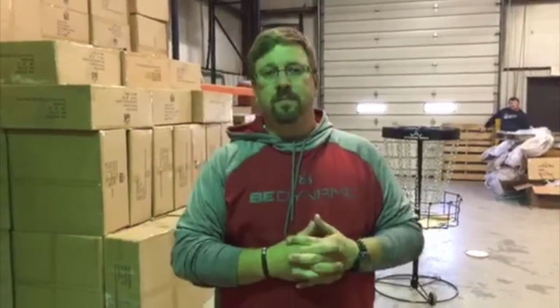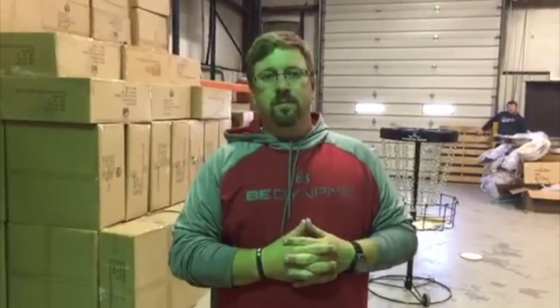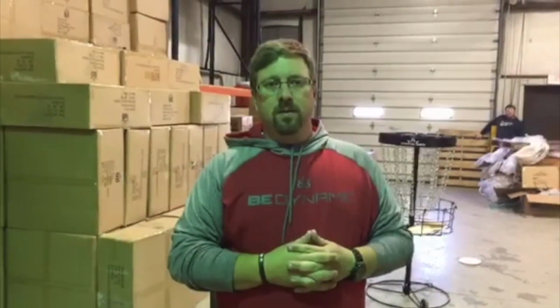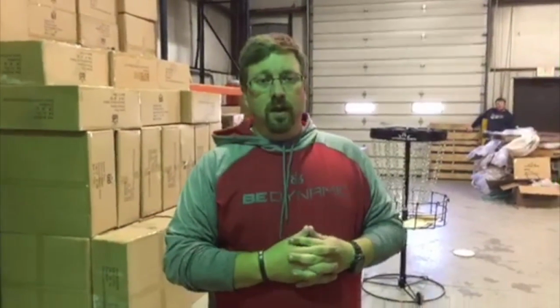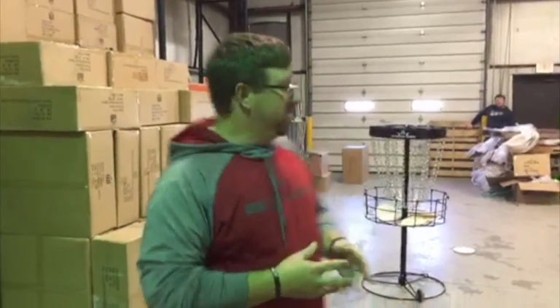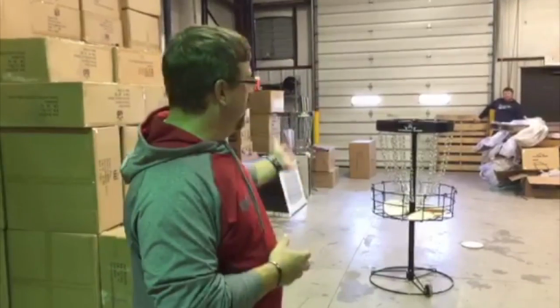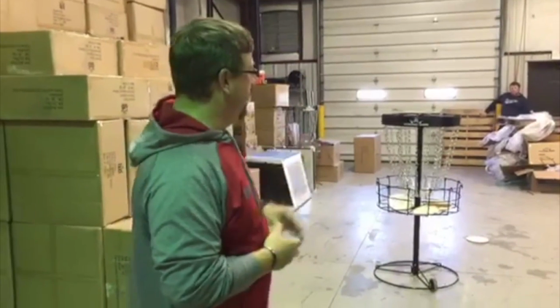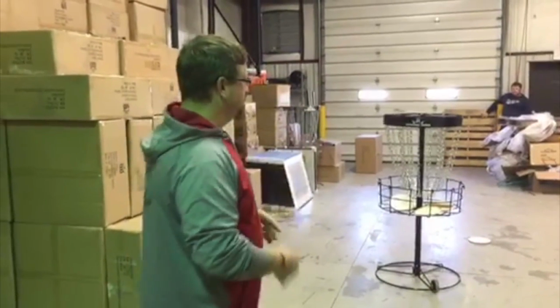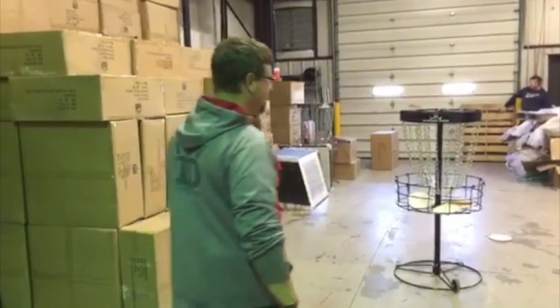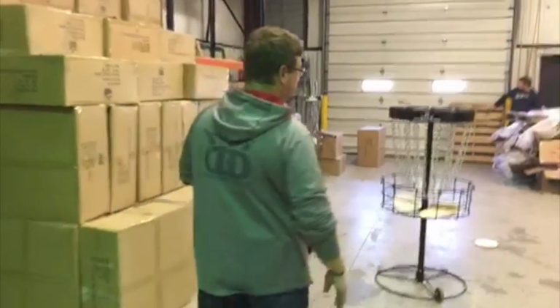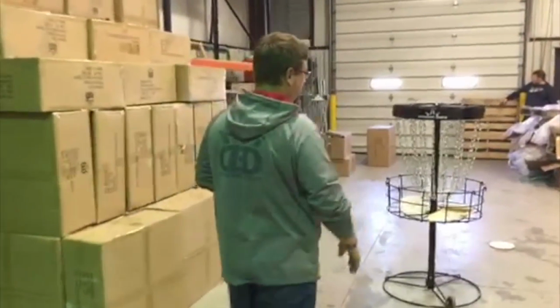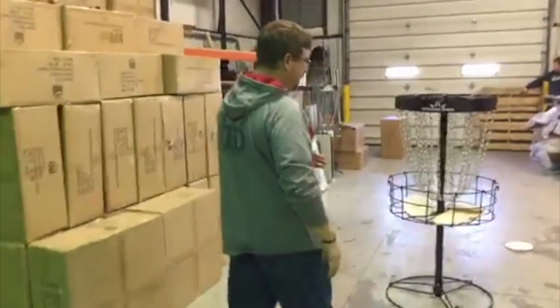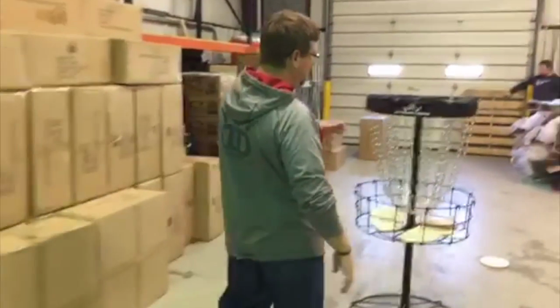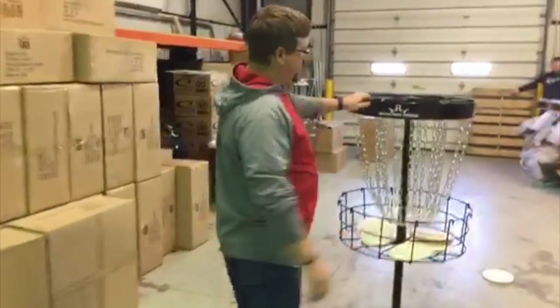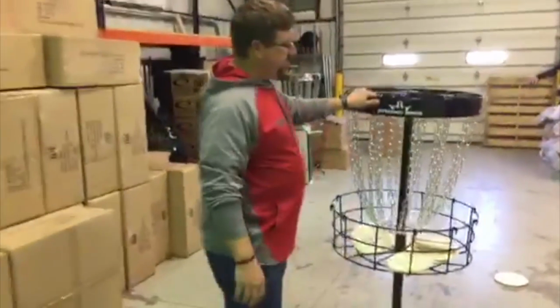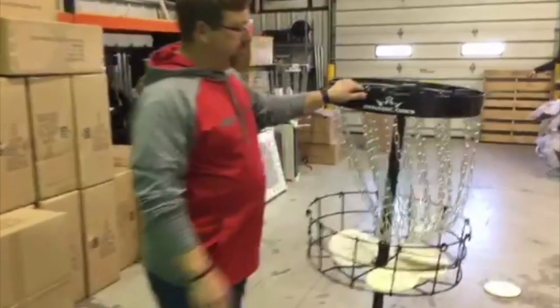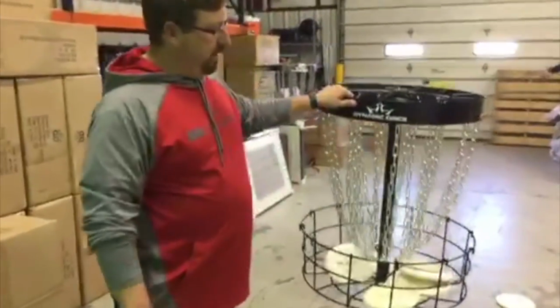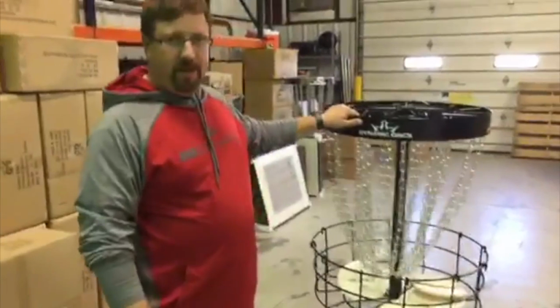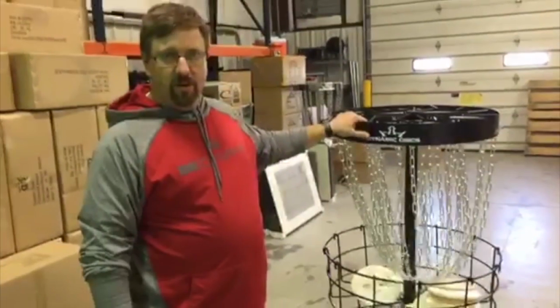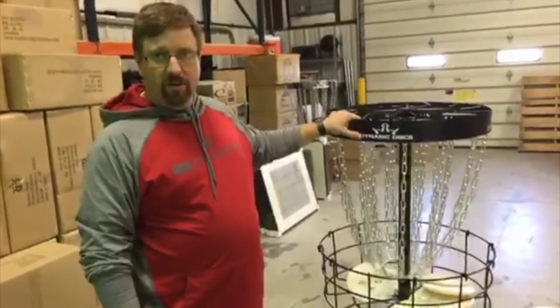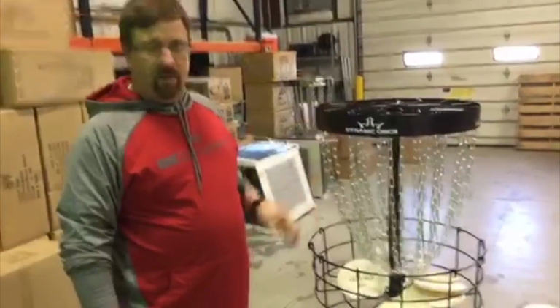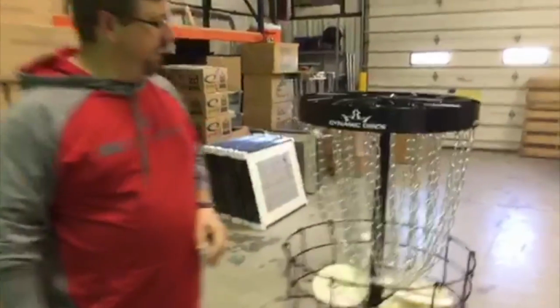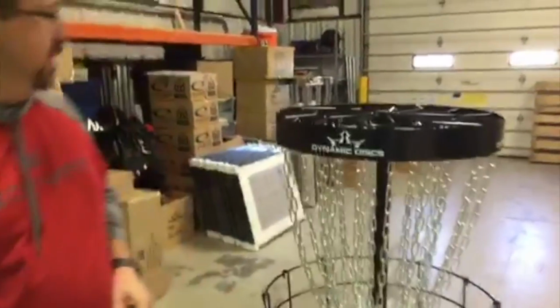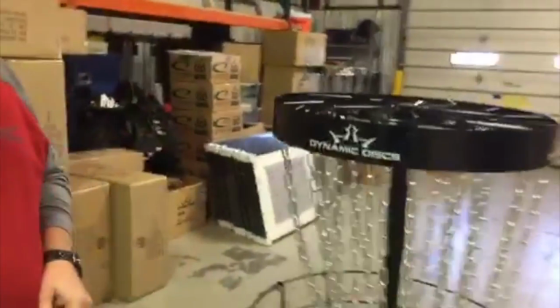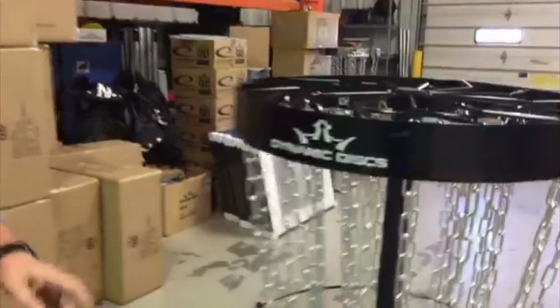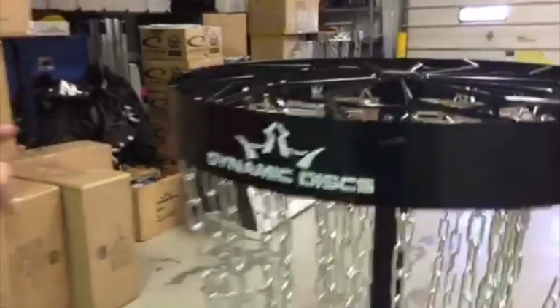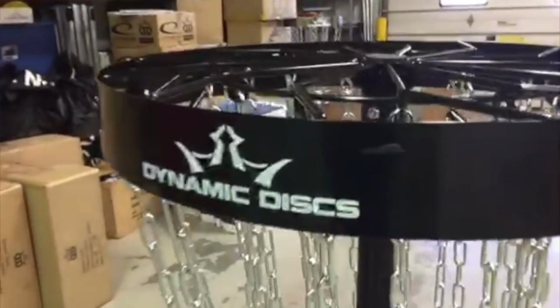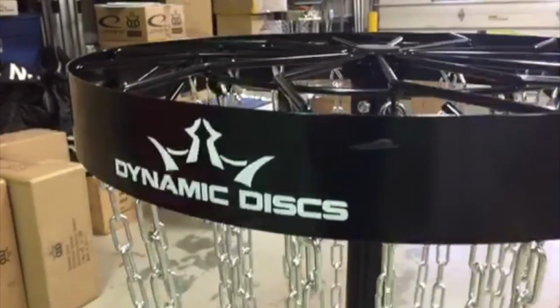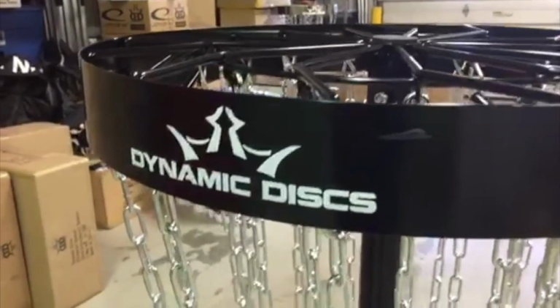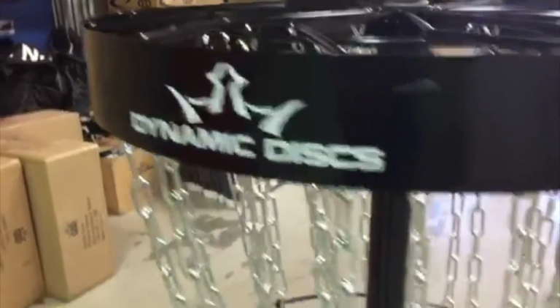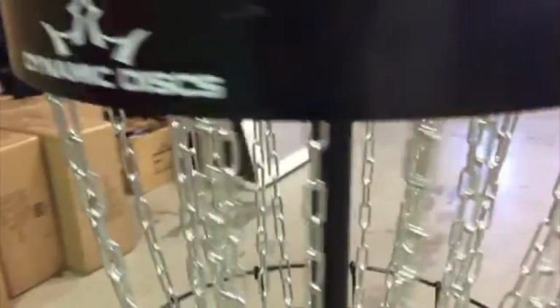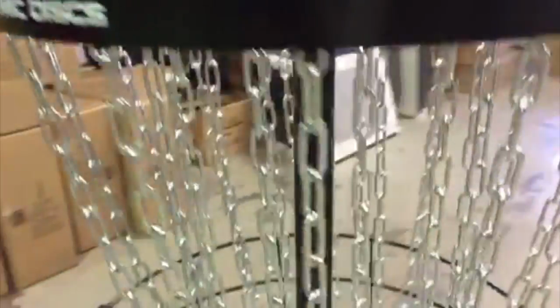Someone asked about colors. This is the only color we have right now. It's completely black with the exception of the Dynamic Discs logo here on the band, which comes in white, and that logo is on four sides of the basket.